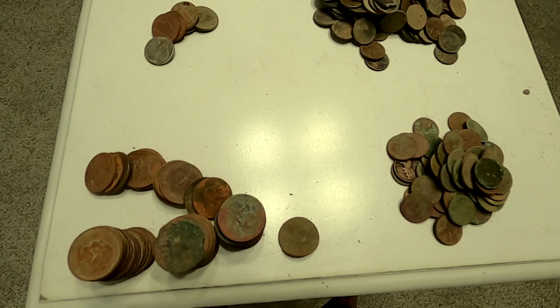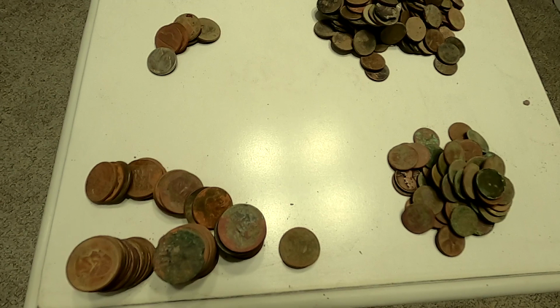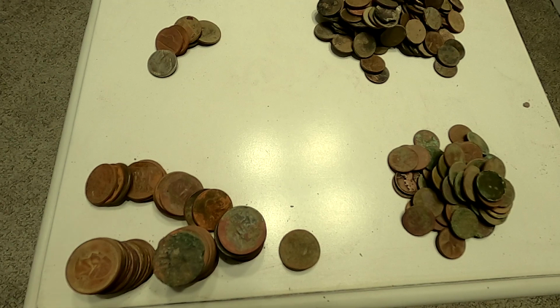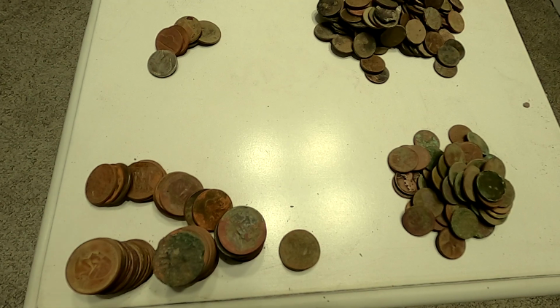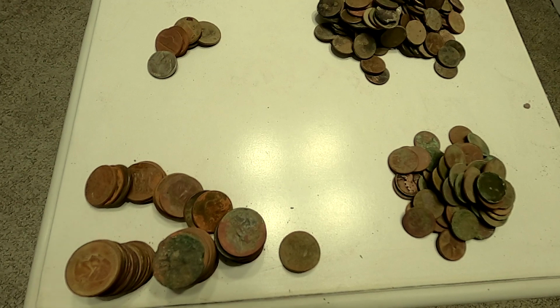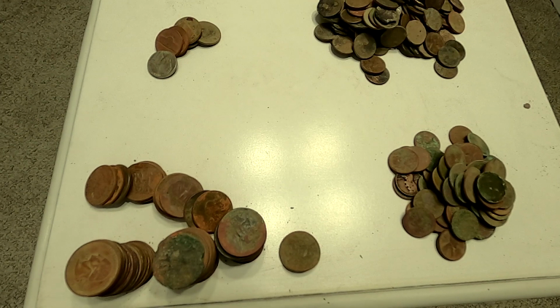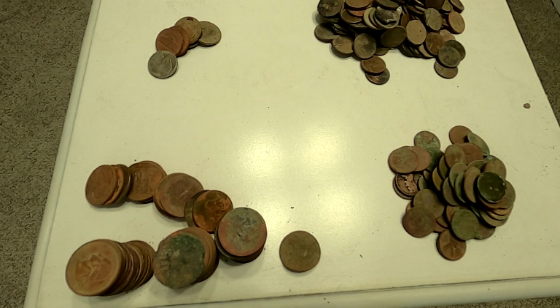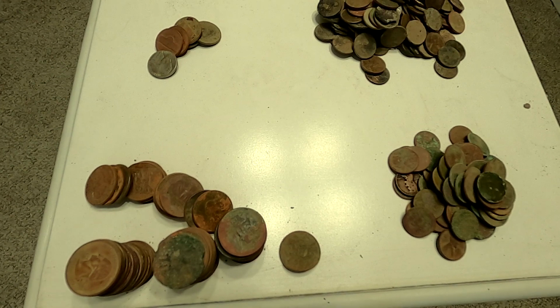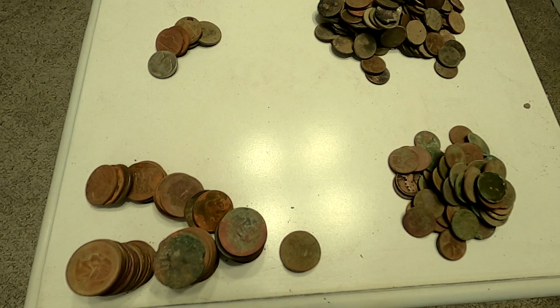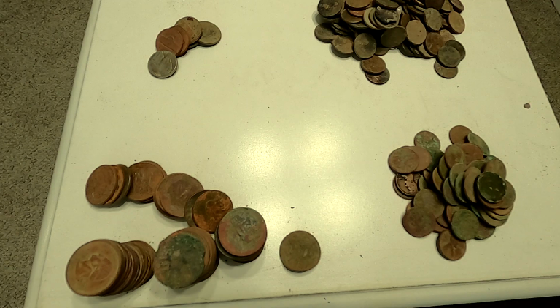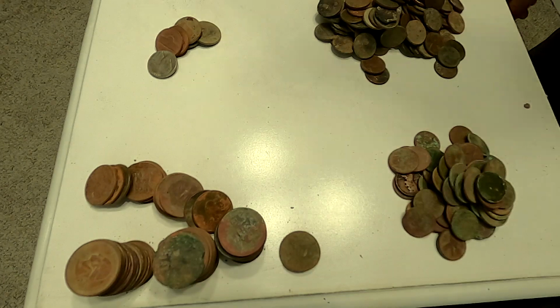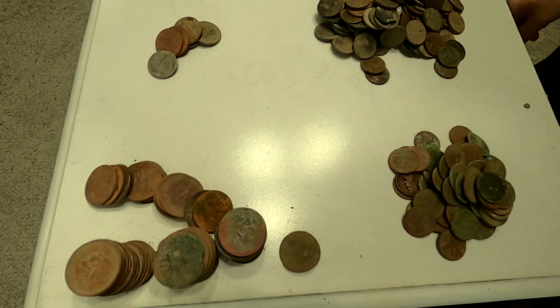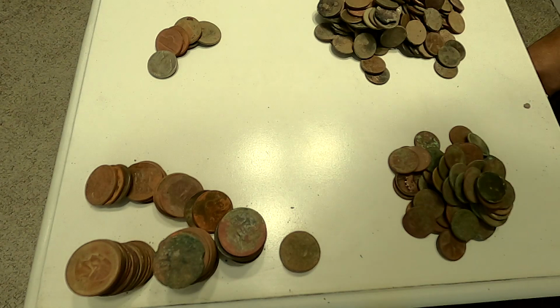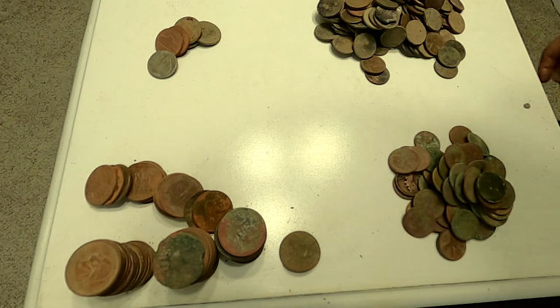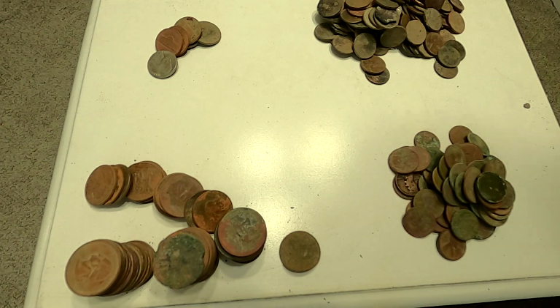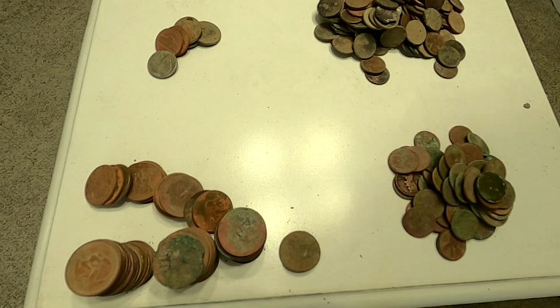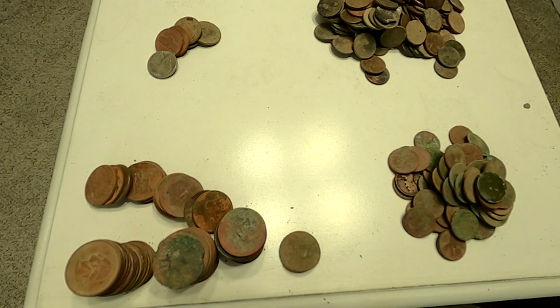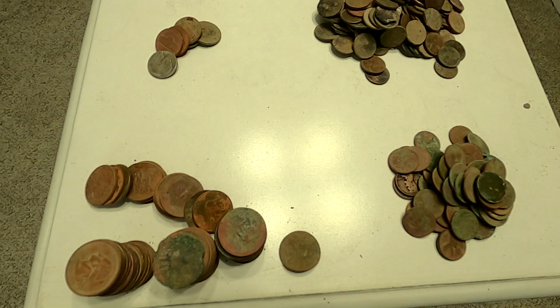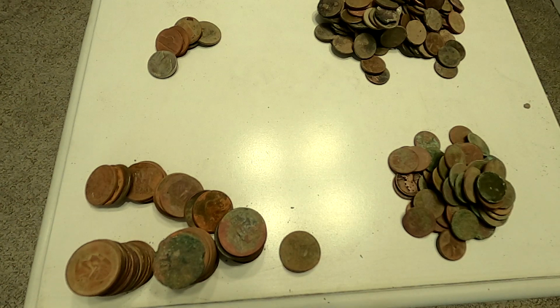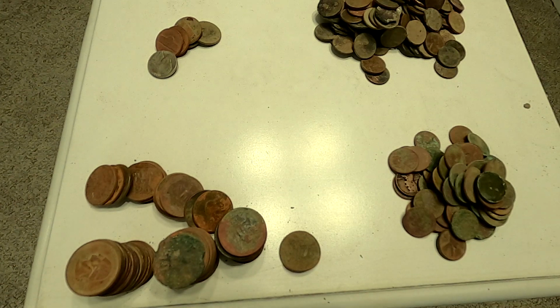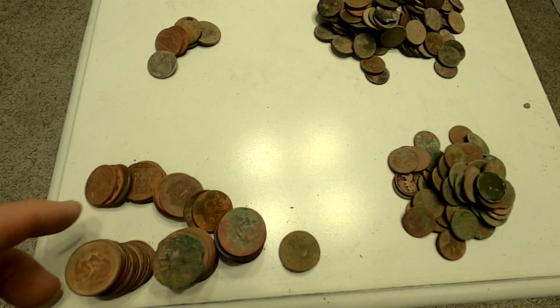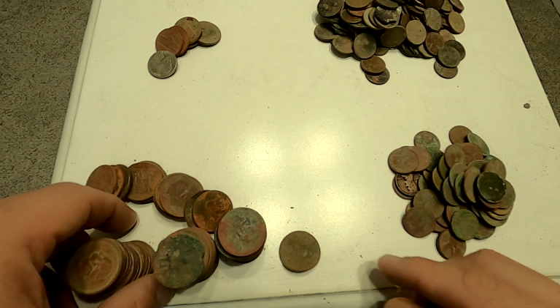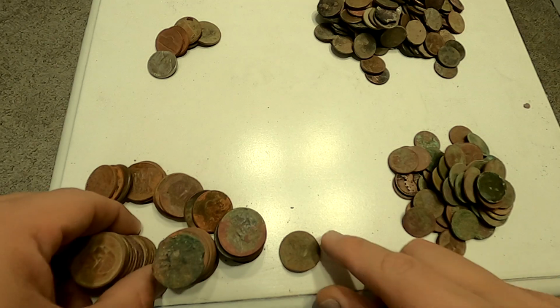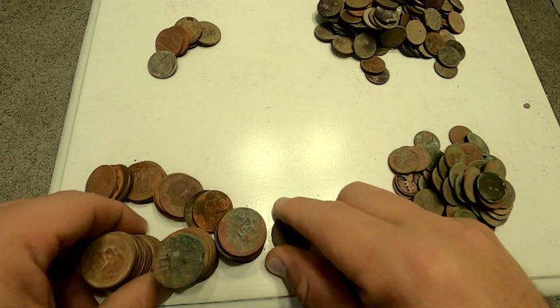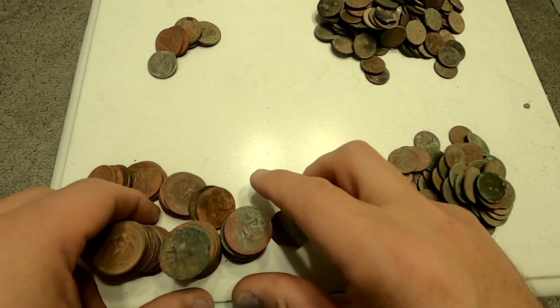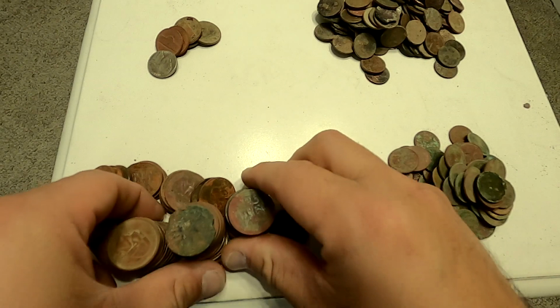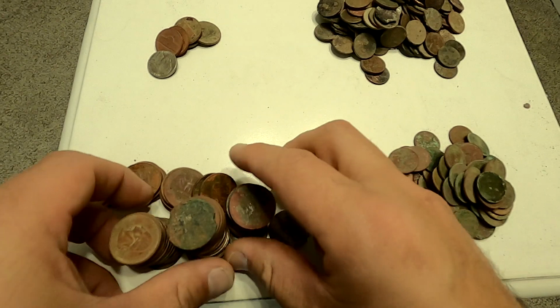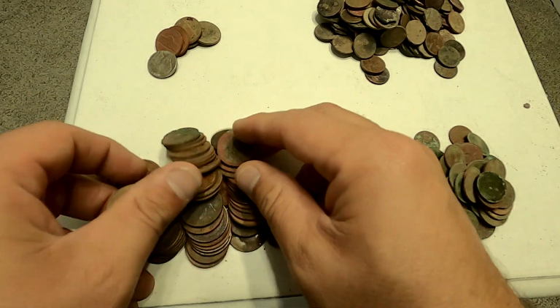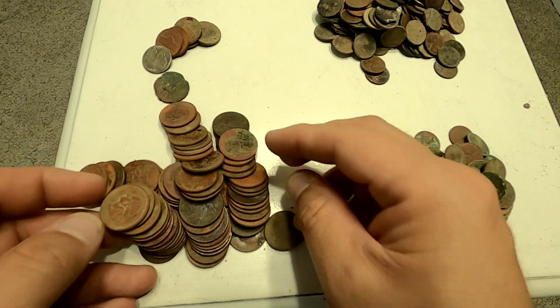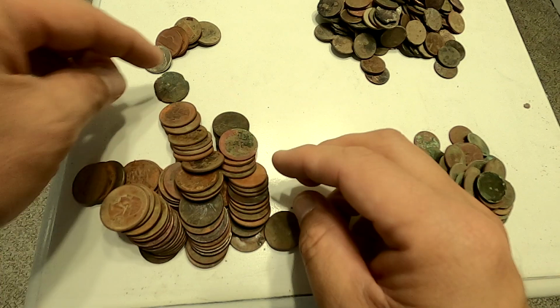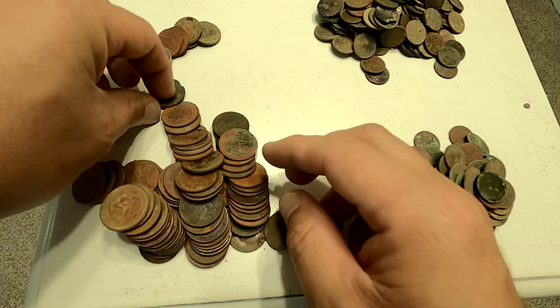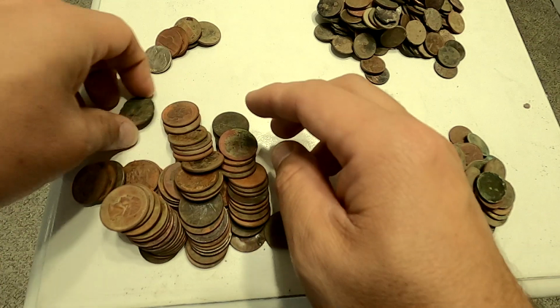Okay, so here we go. I'm just going to kind of break this down really quick. I know I'm on the smallest table in the world, but that's okay. So first of all, quarters — we have 75 quarters.